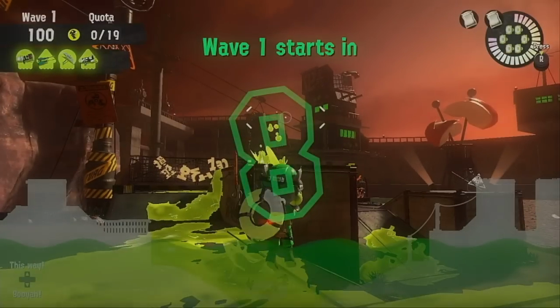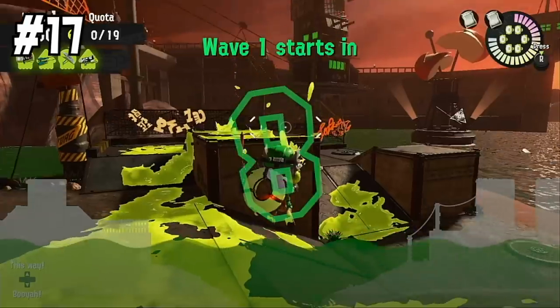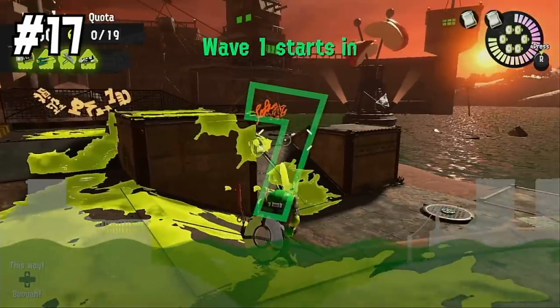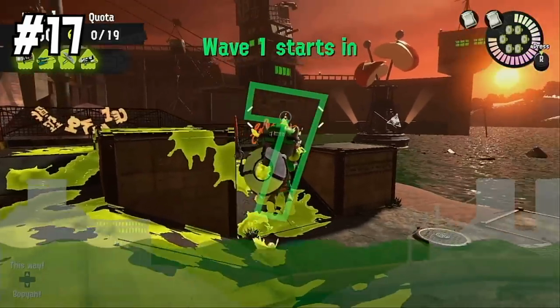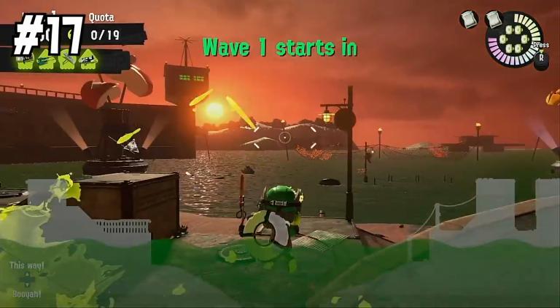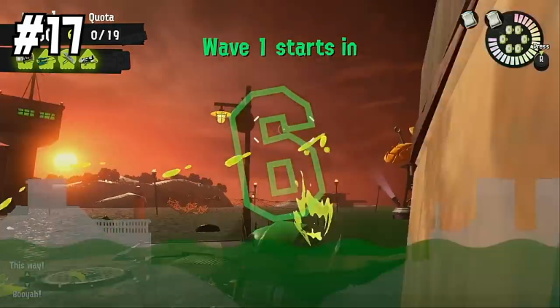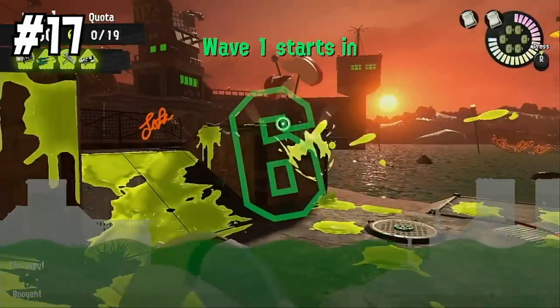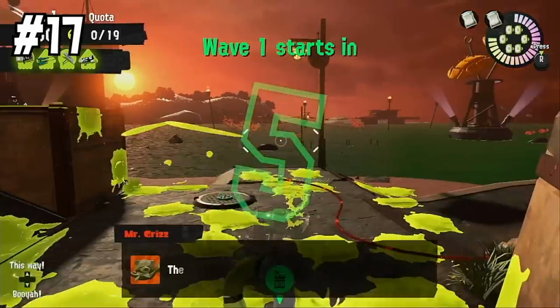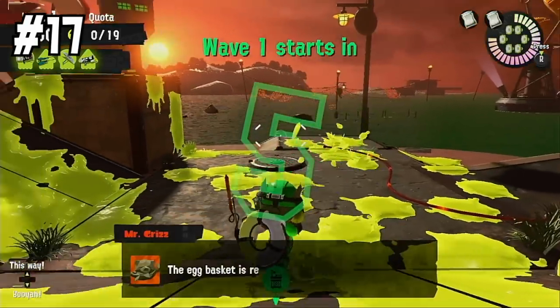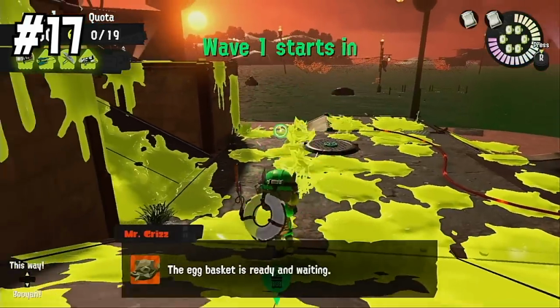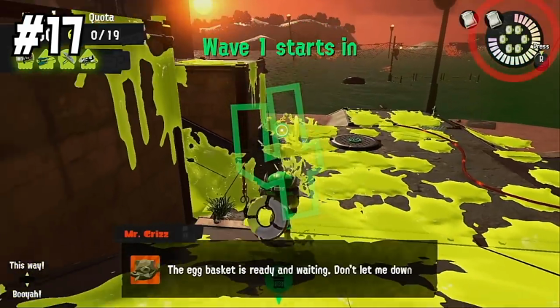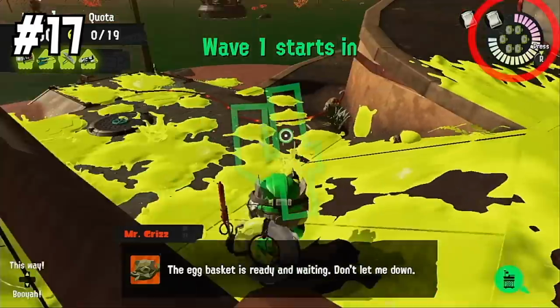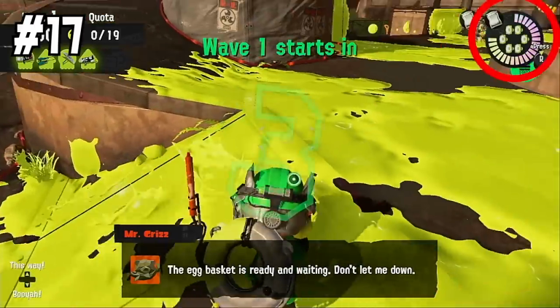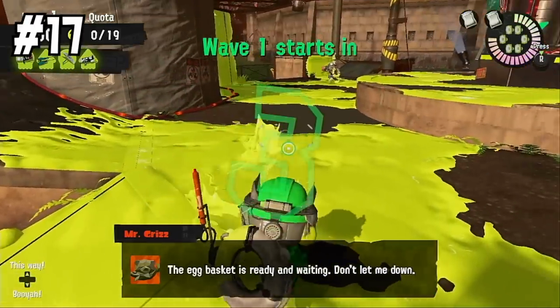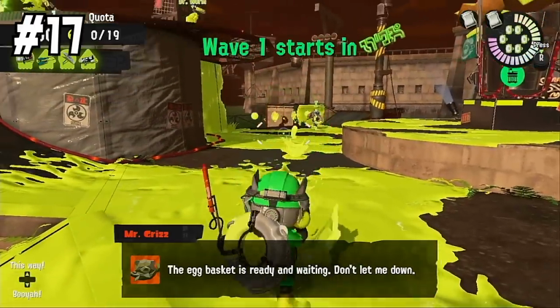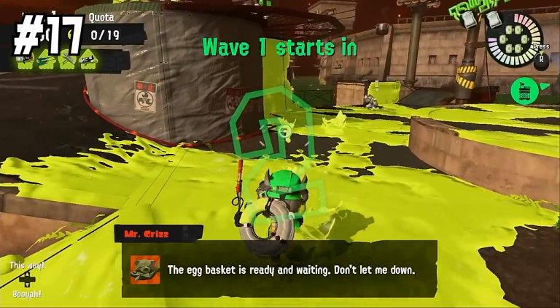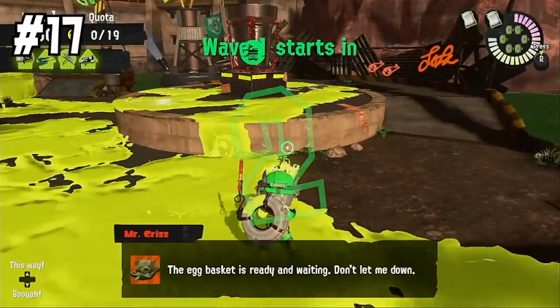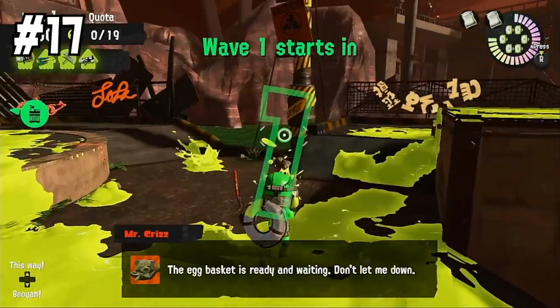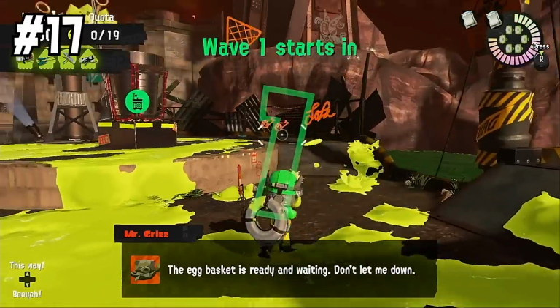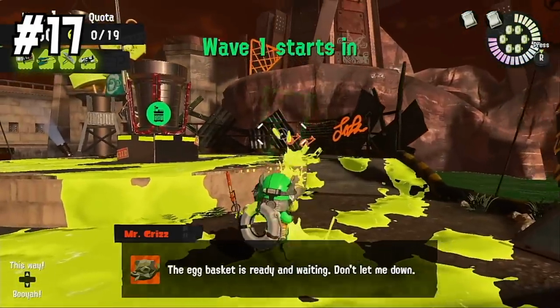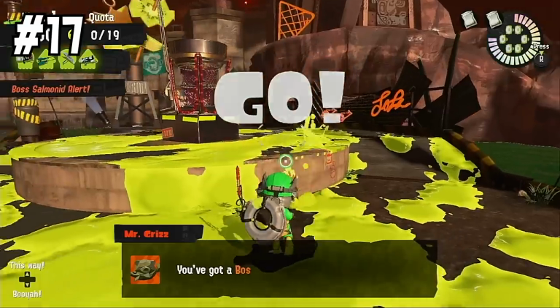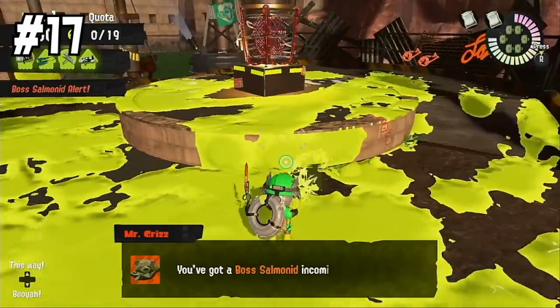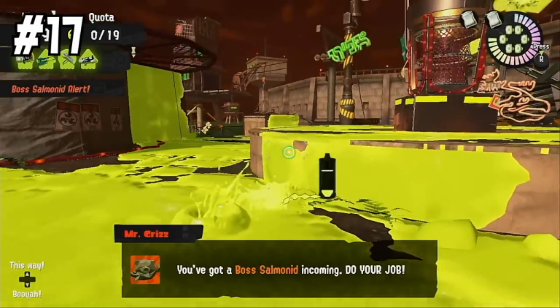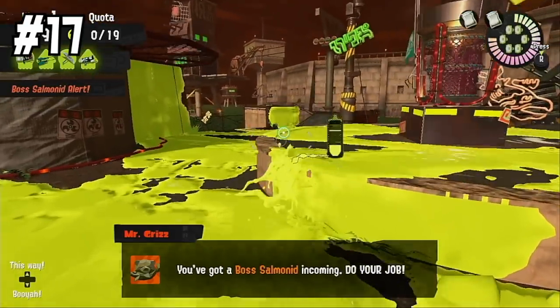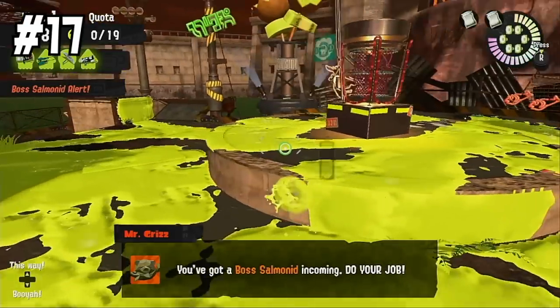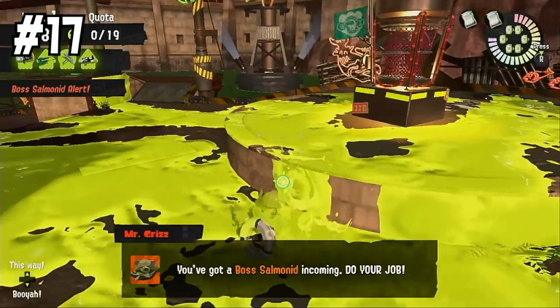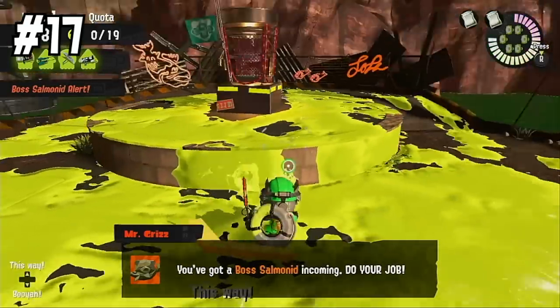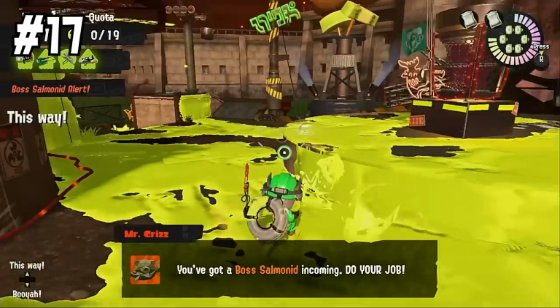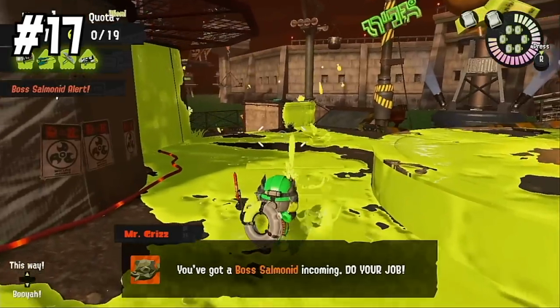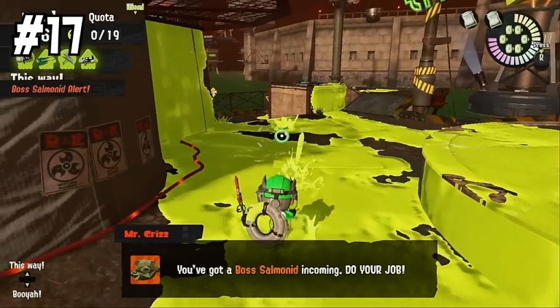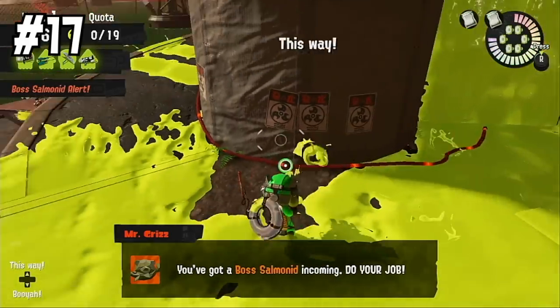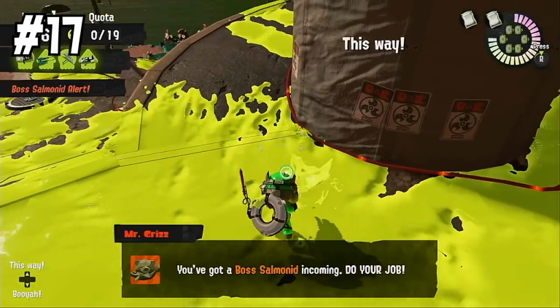Number seventeen — this is very important — don't be afraid to use a special in wave one. All of your teammates have two specials as well, and you have those specials to use in case you need them. Don't throw a game because you want to save your specials for rounds two and three.